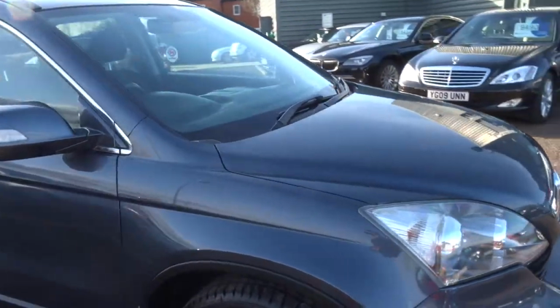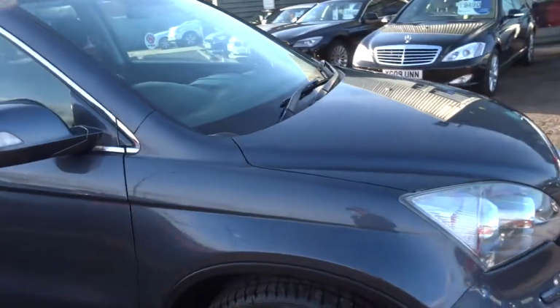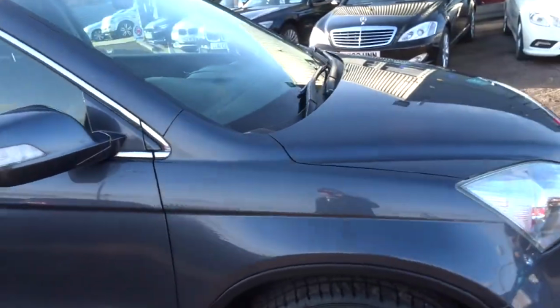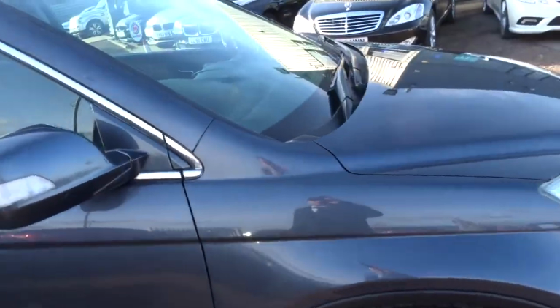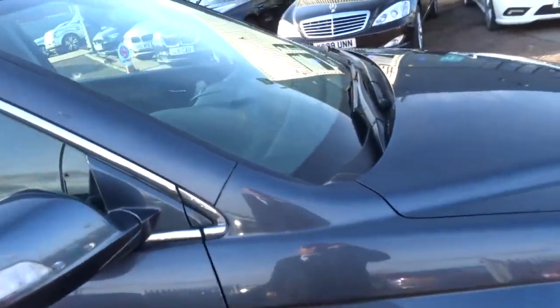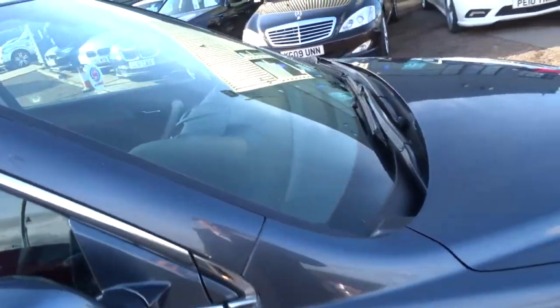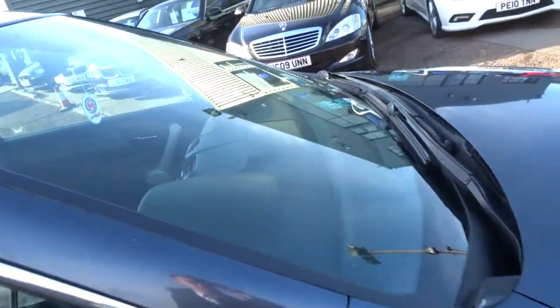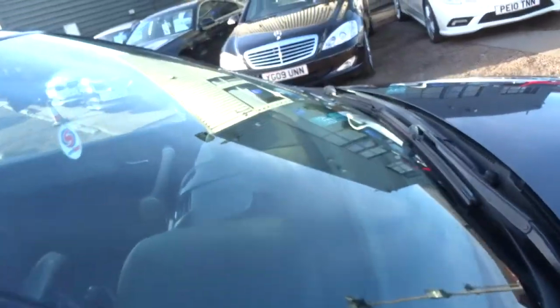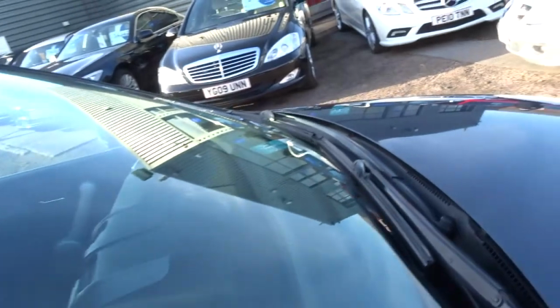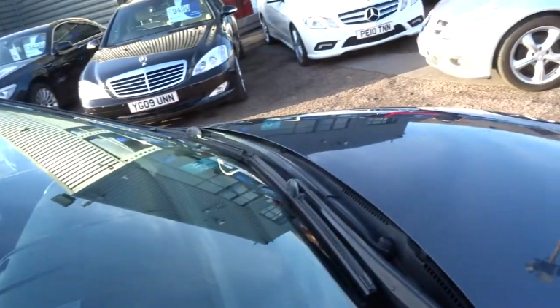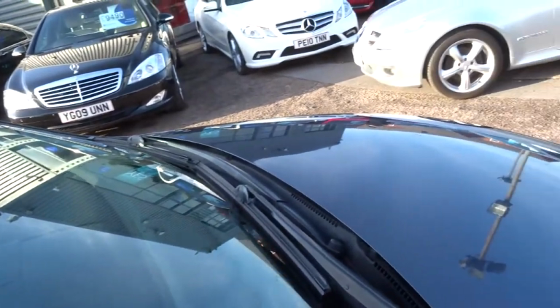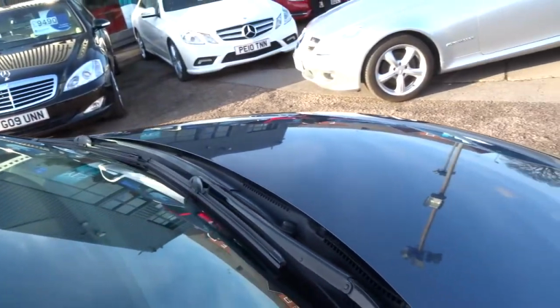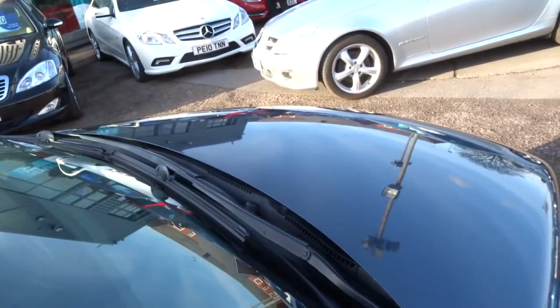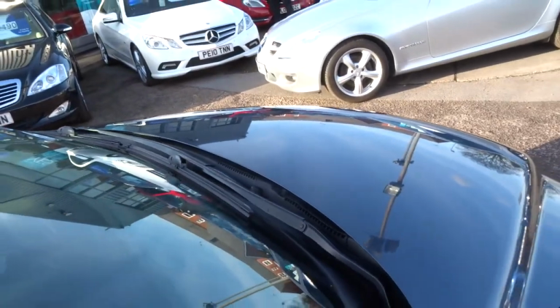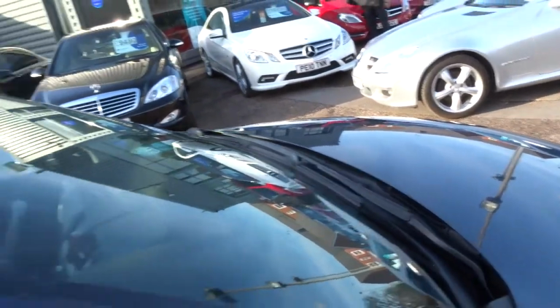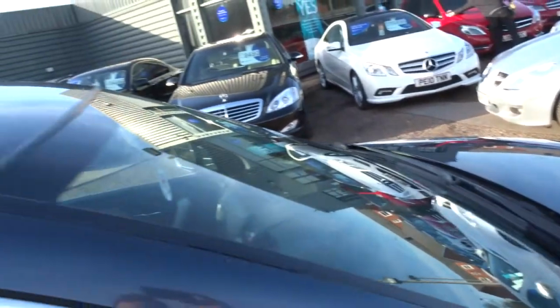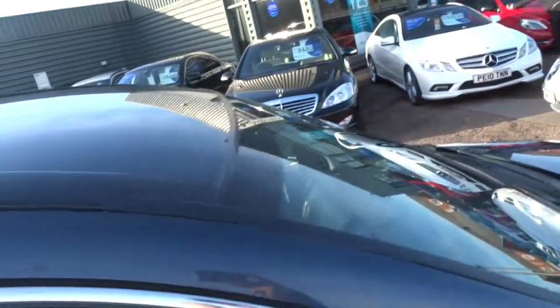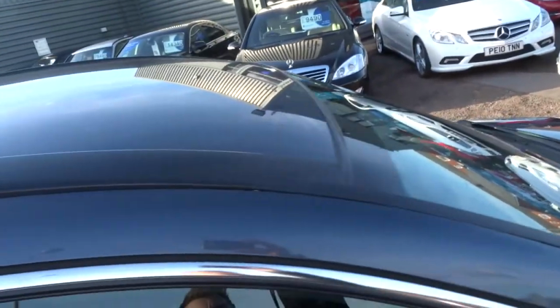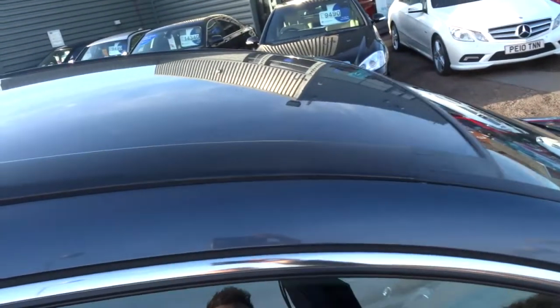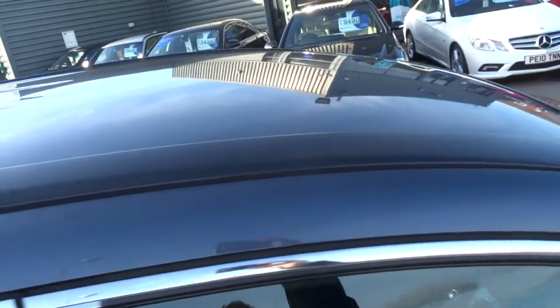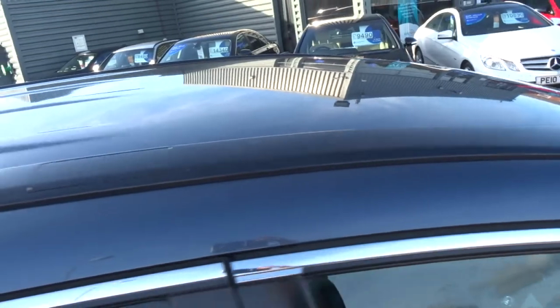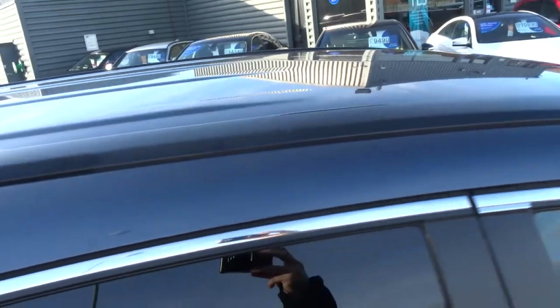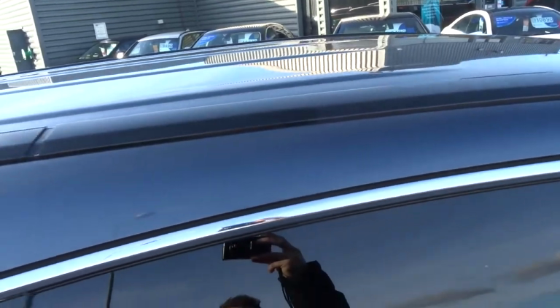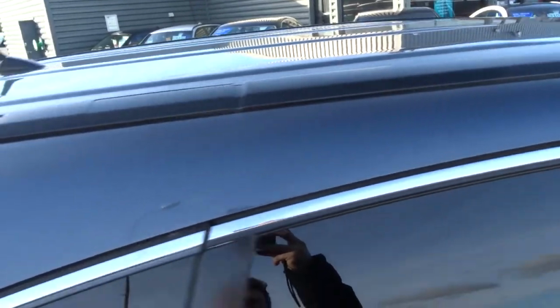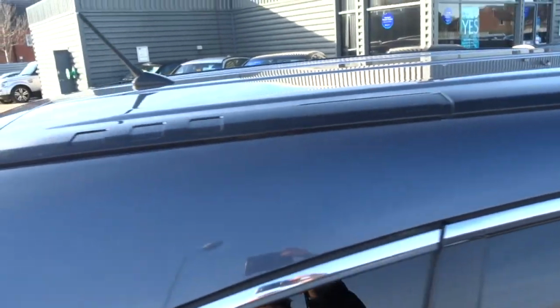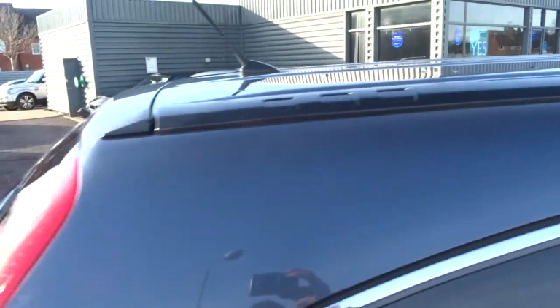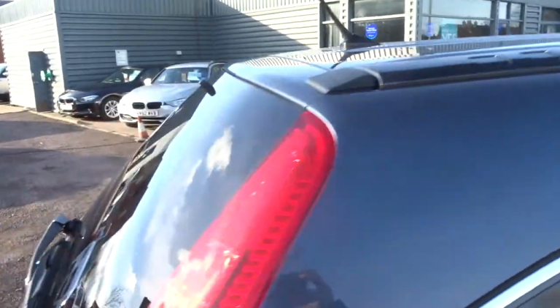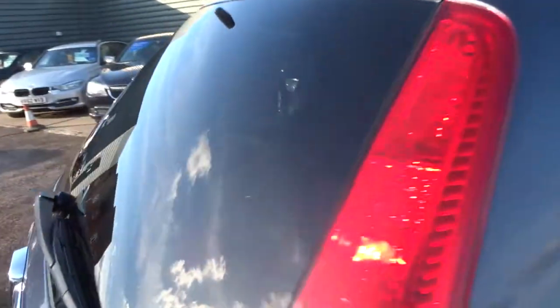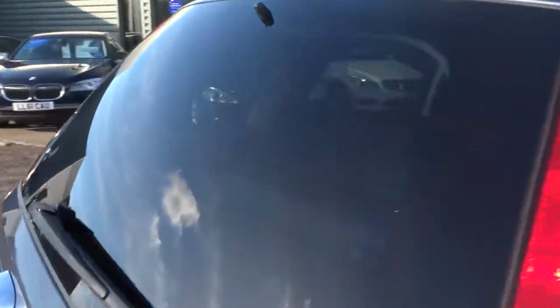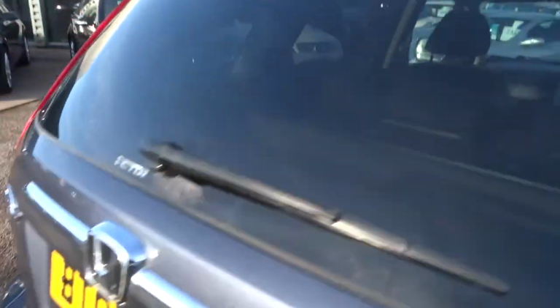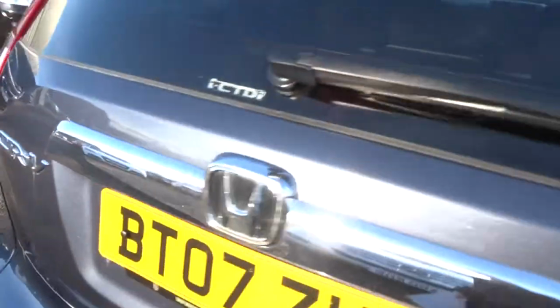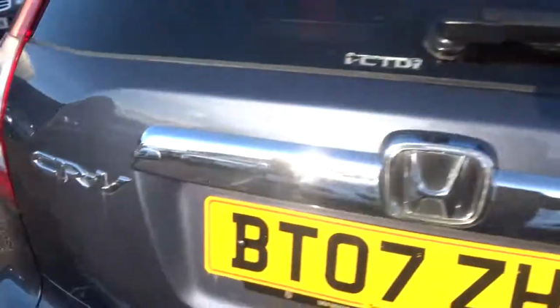We'll have the inspection again. If it needs an MOT, it's a third-party company that does that for us. From your perspective it's an extra pair of hands to scrutinize us, which is always good for you.